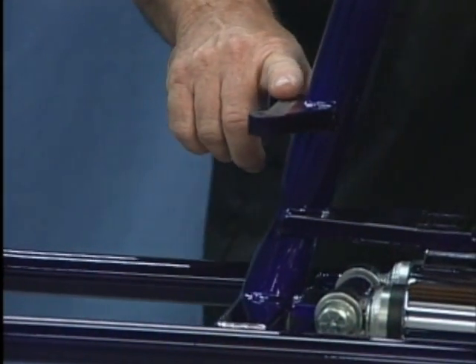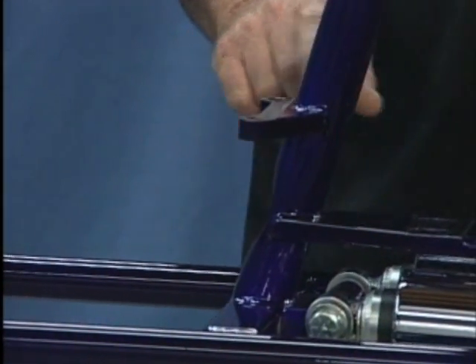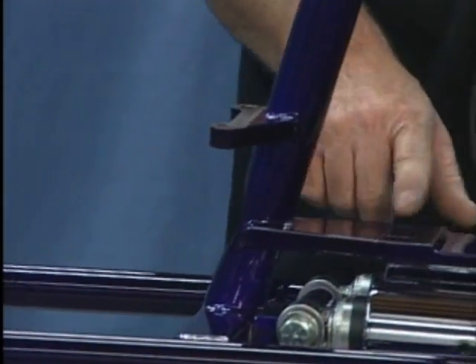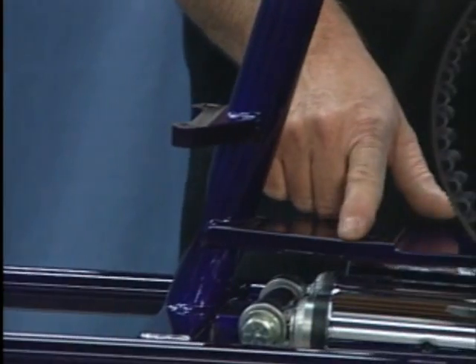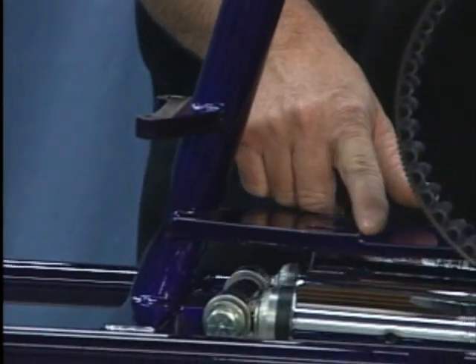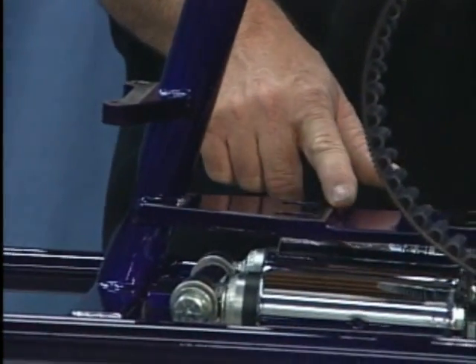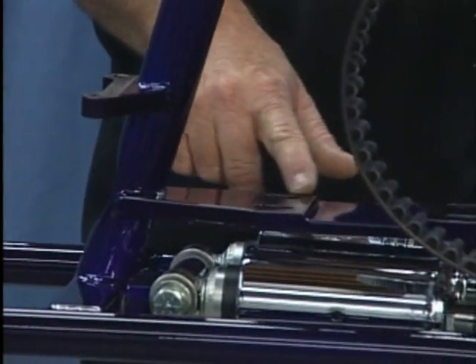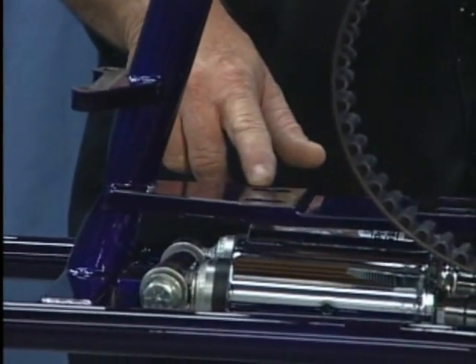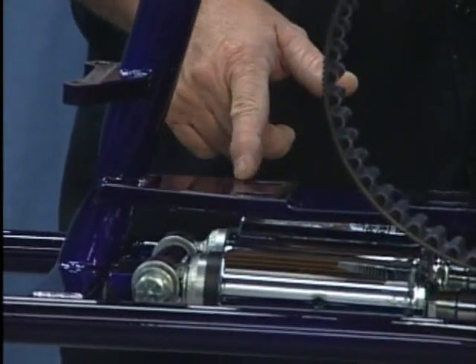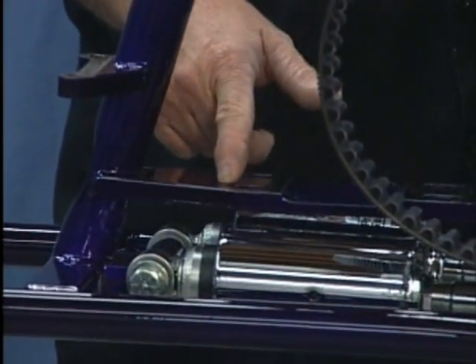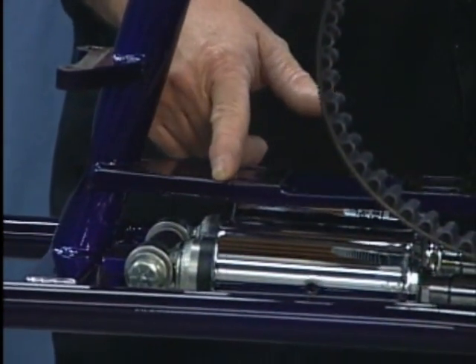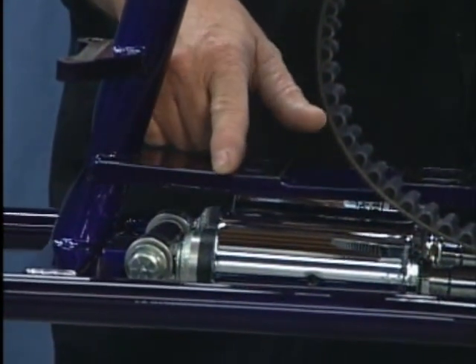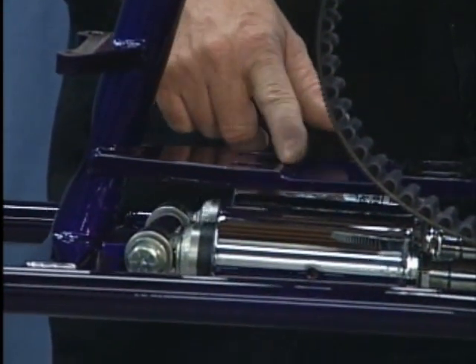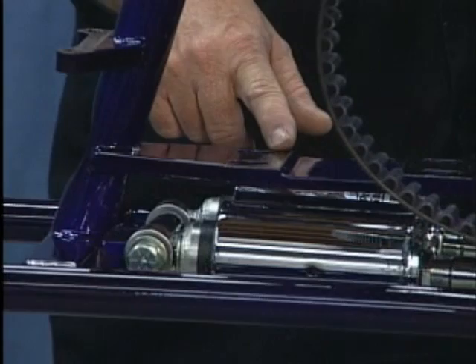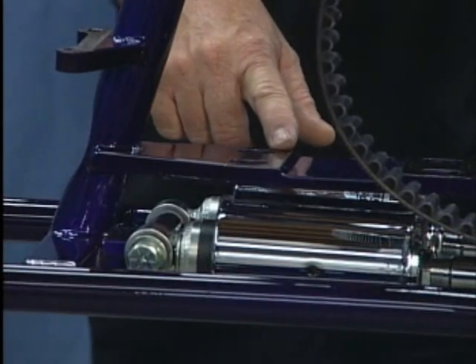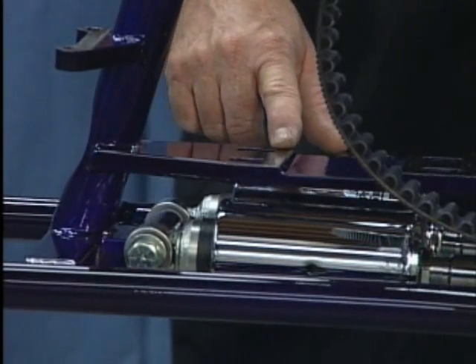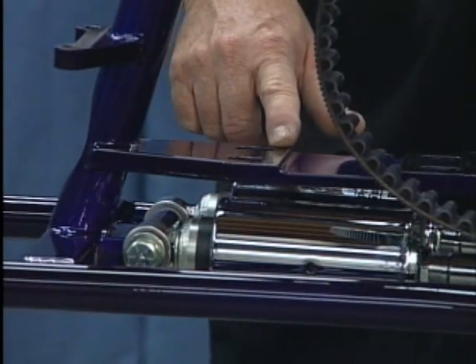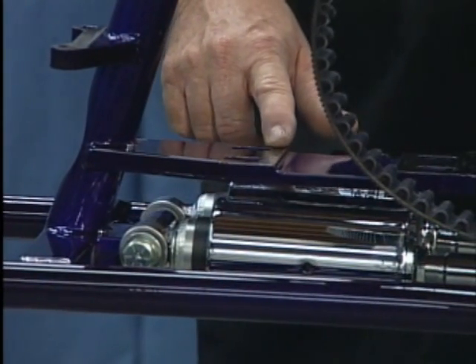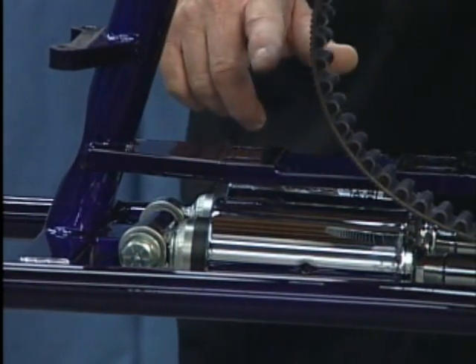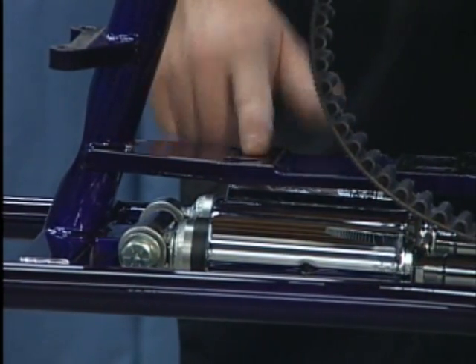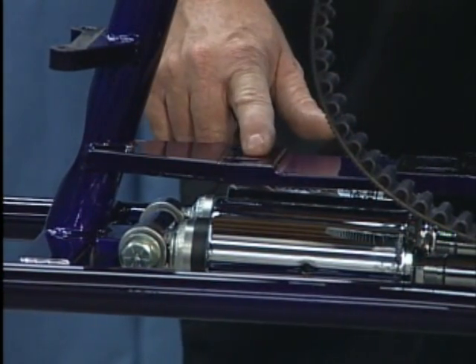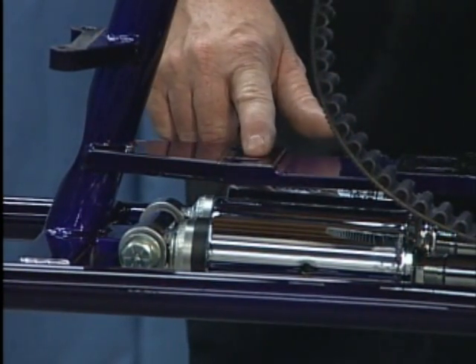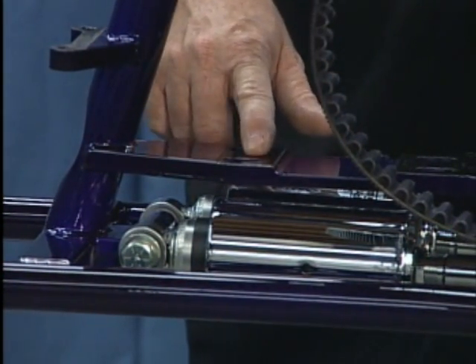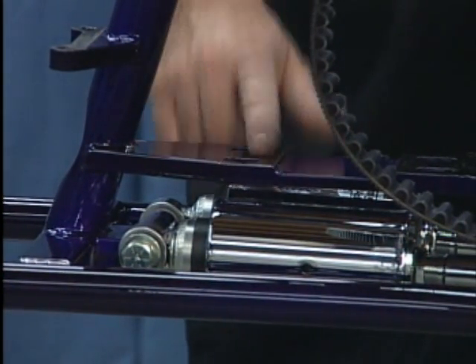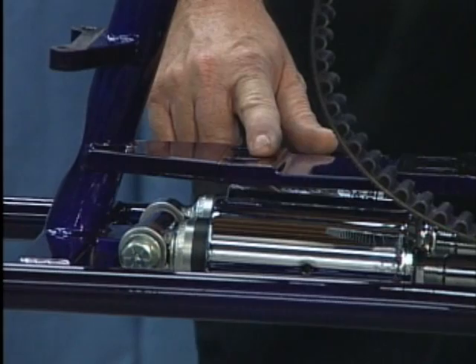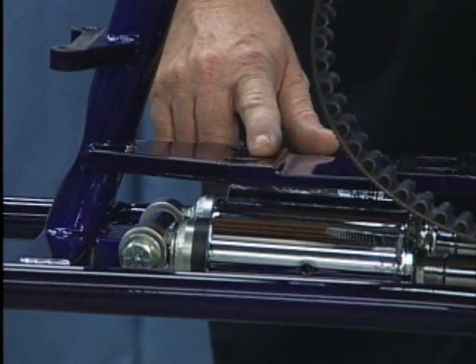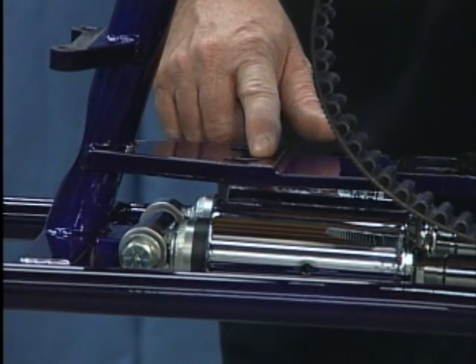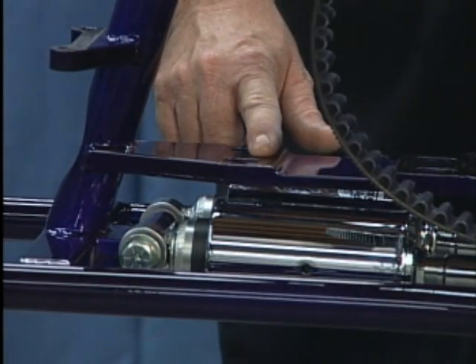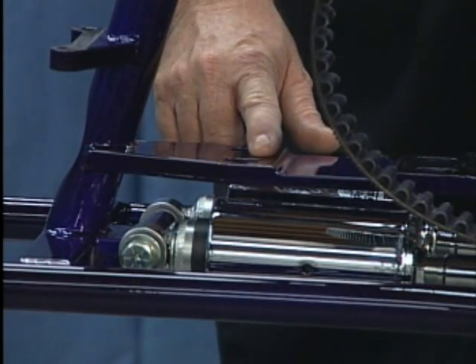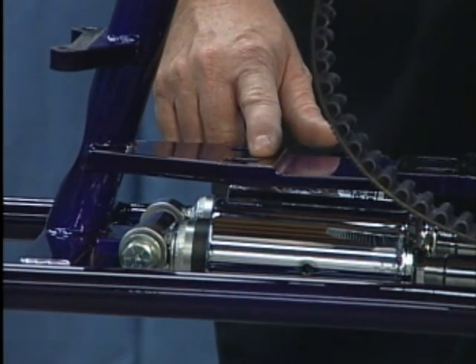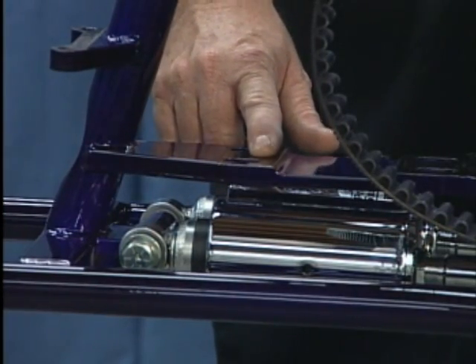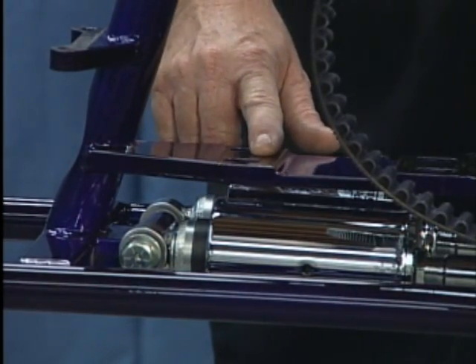As we move back, the transmission mounting area has been cut and cleaned and all powder coat removed. It's very critical that you do this — you have to have a metal-to-metal surface in order to properly align the engine and the transmission.